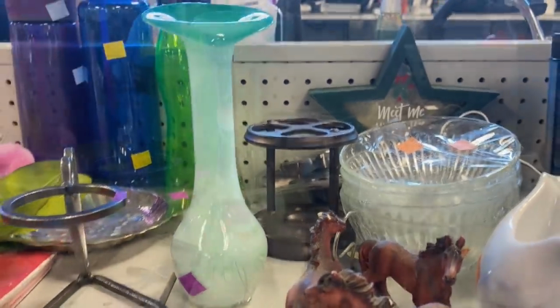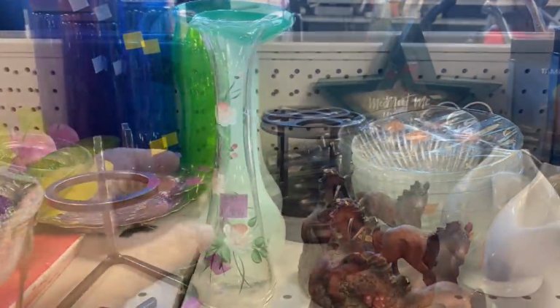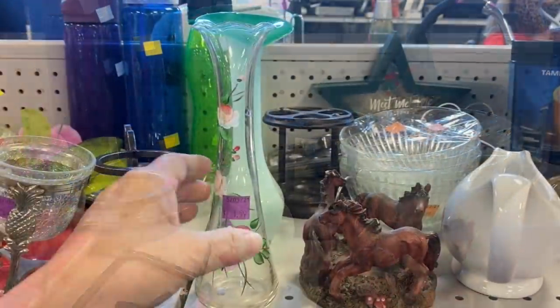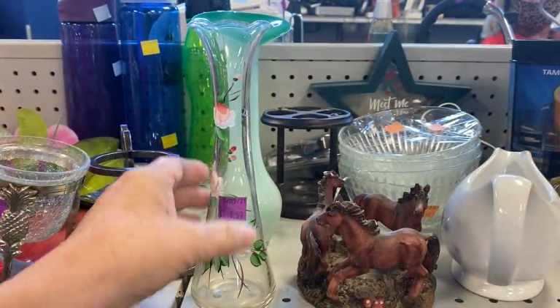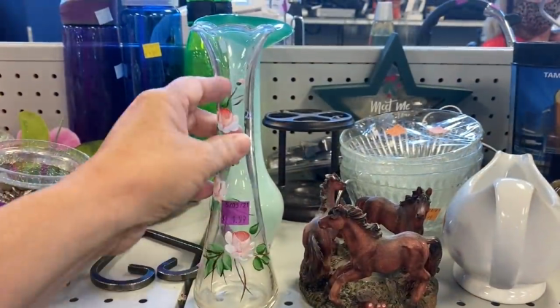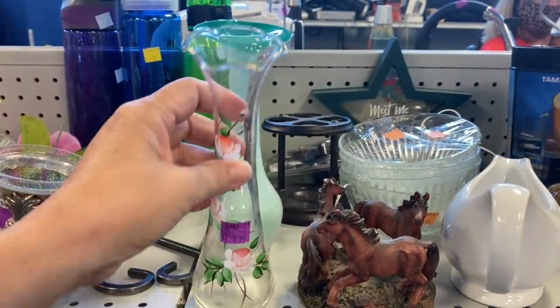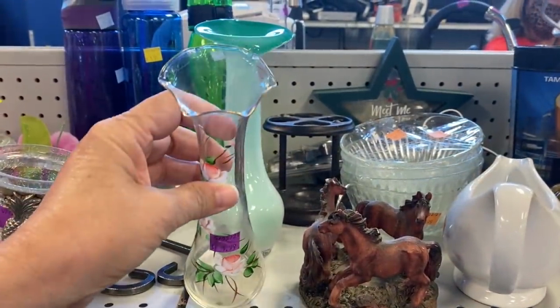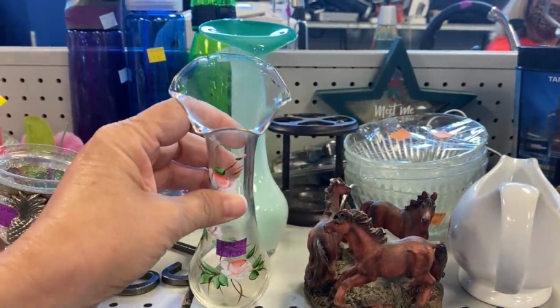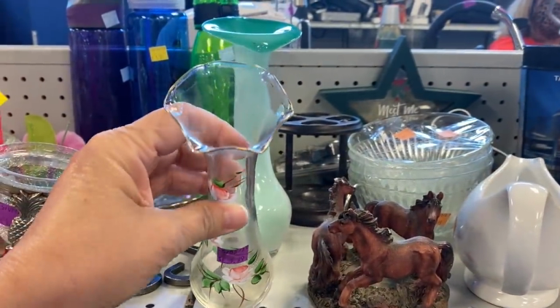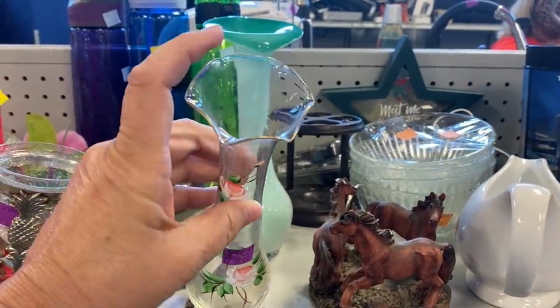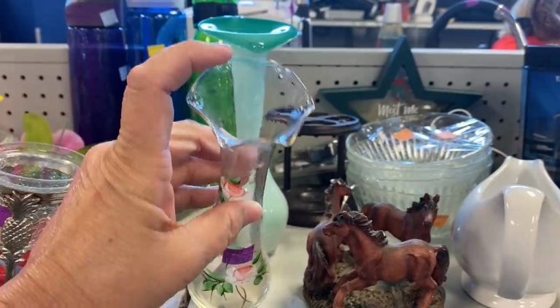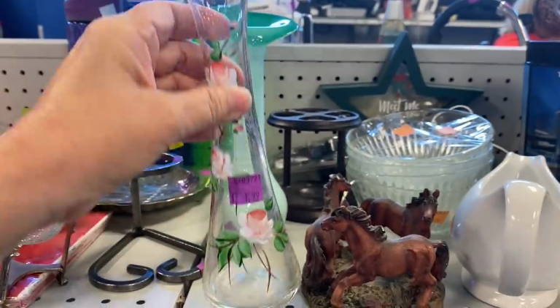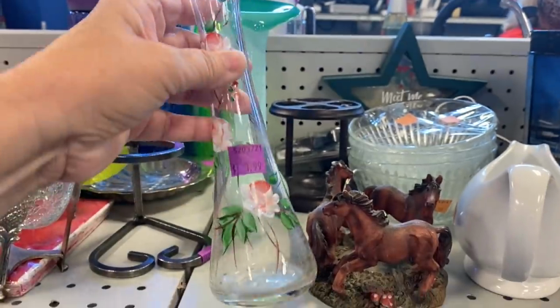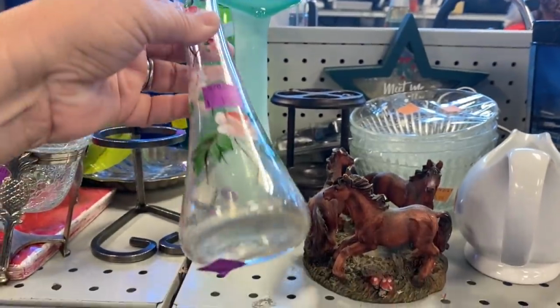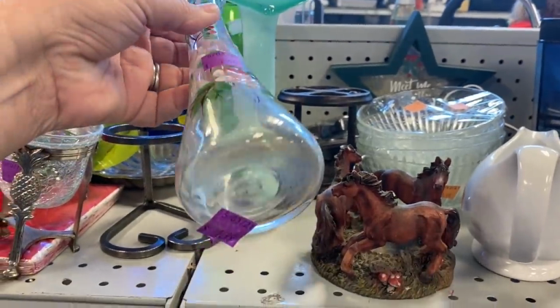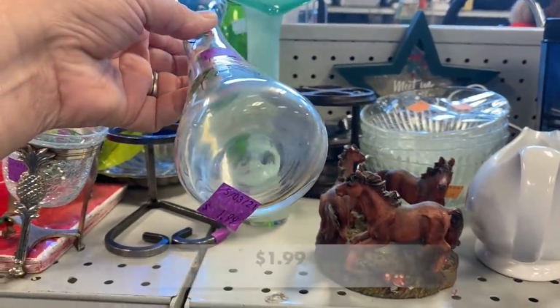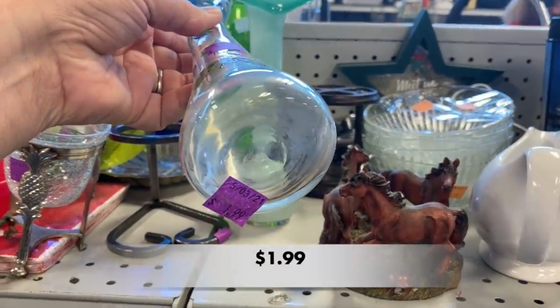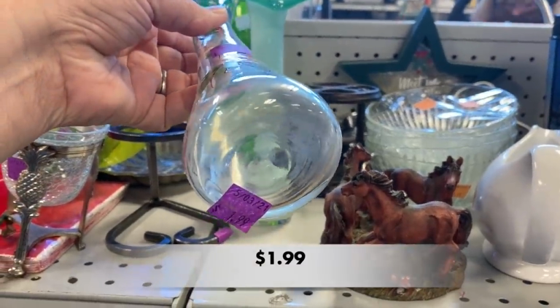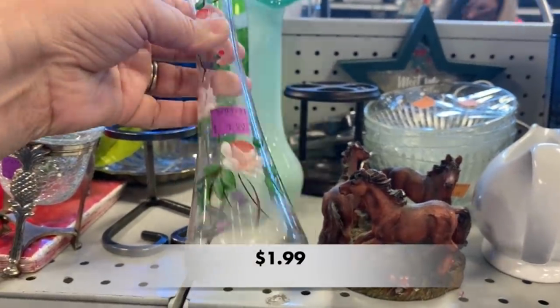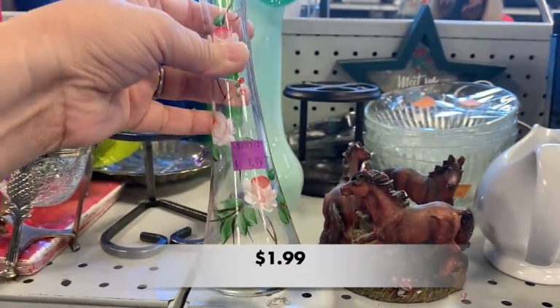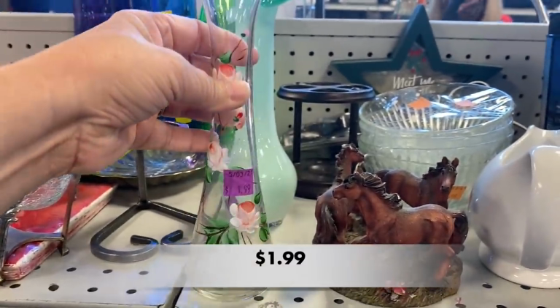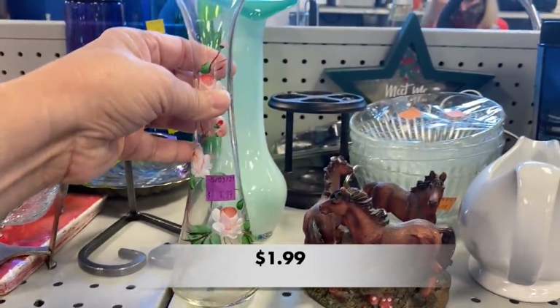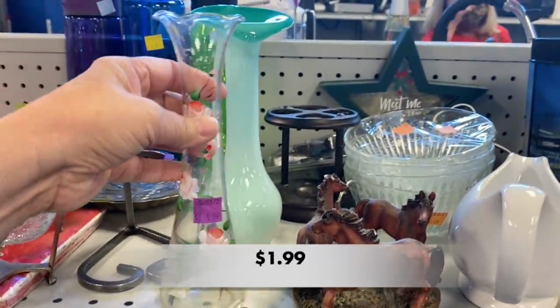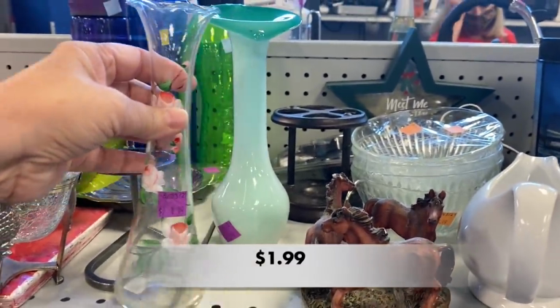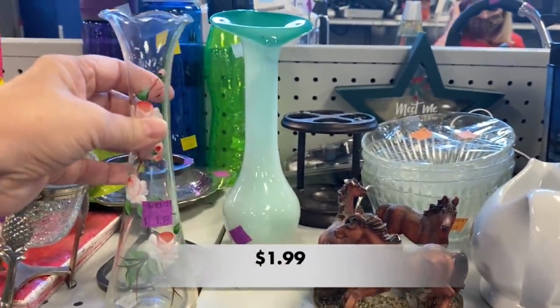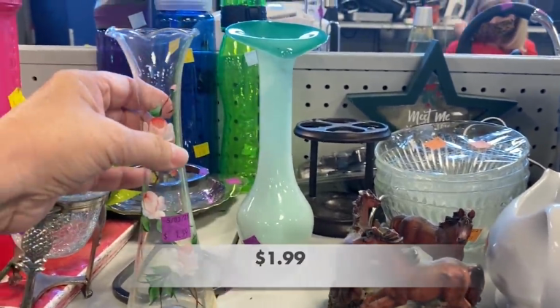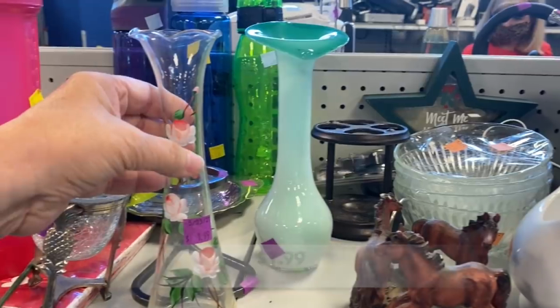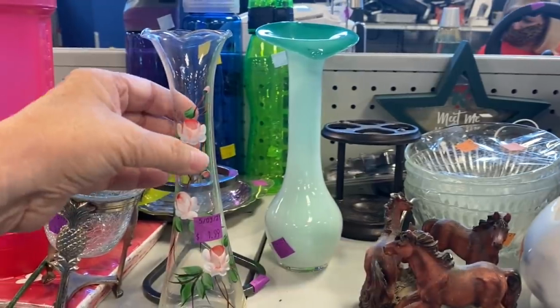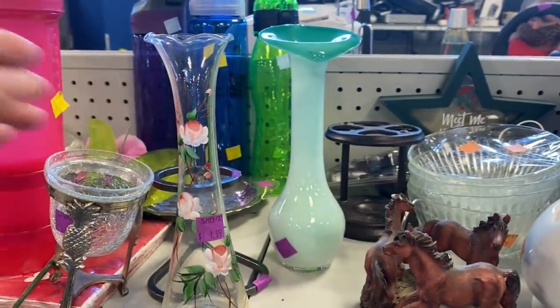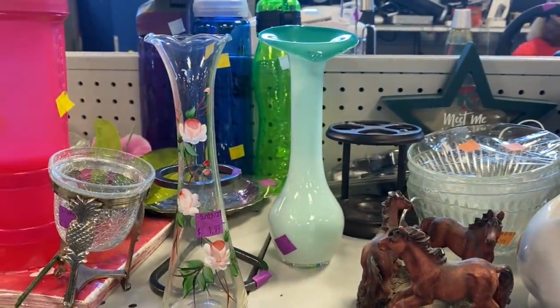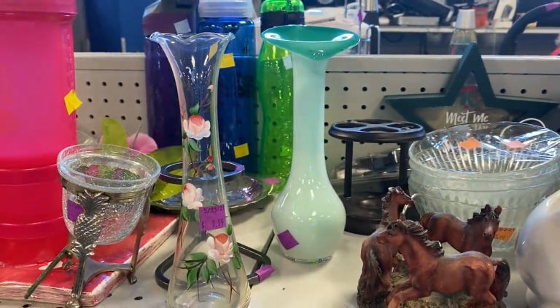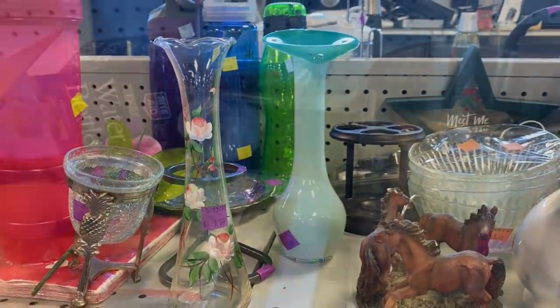Right behind the Jack in the Pulpit, I saw this lovely hand-painted vase. Its scalloped edges were so sweet, and the paint was in great condition.